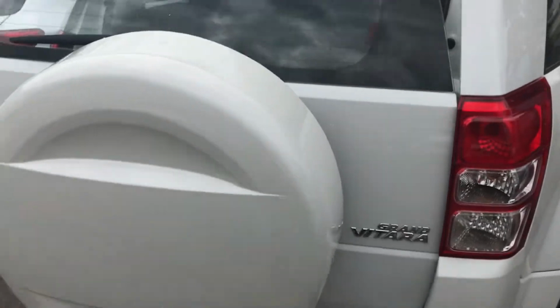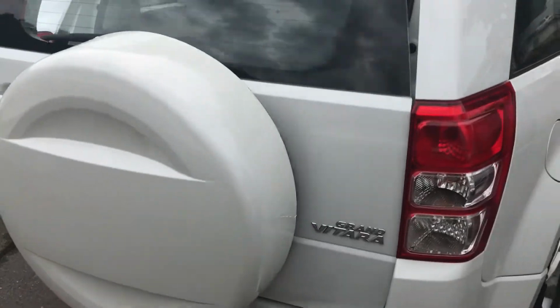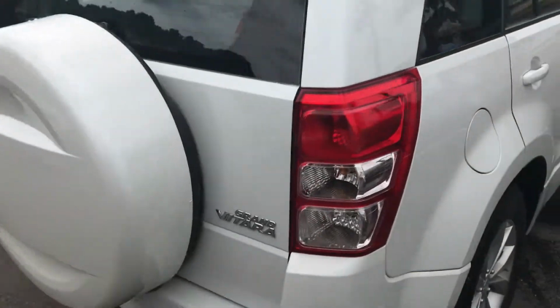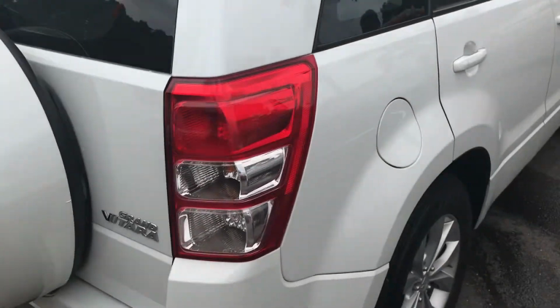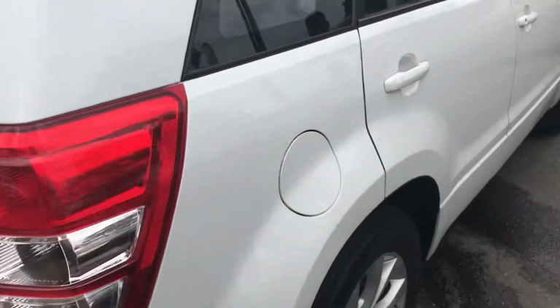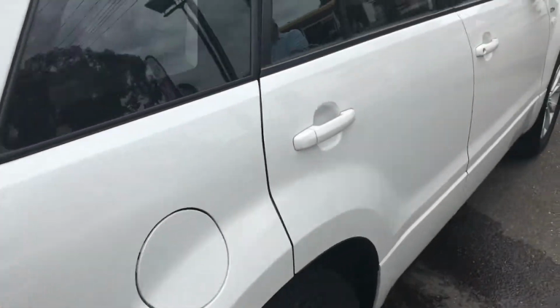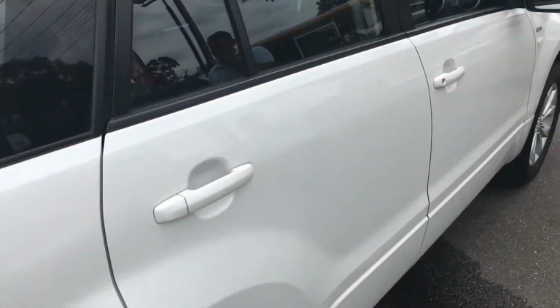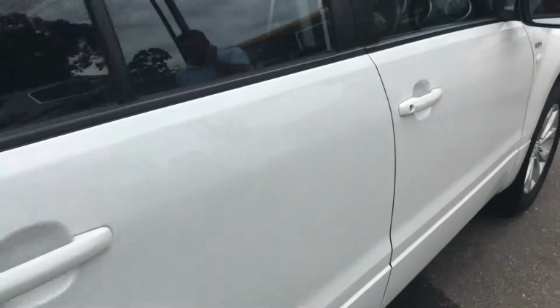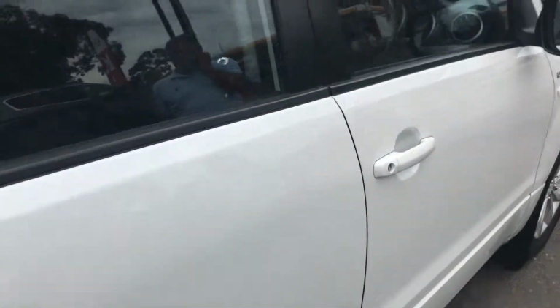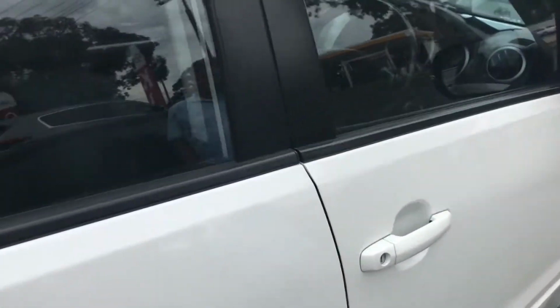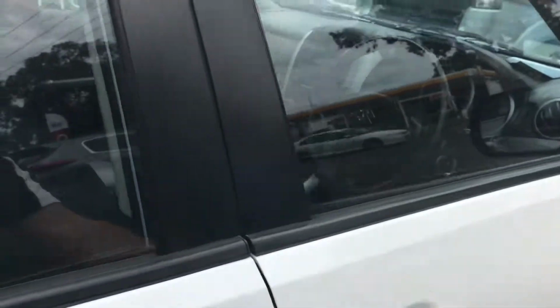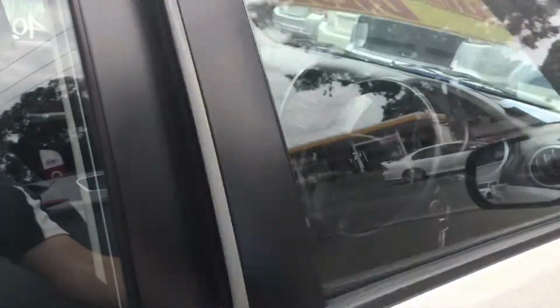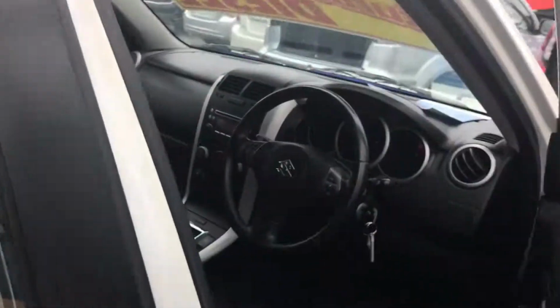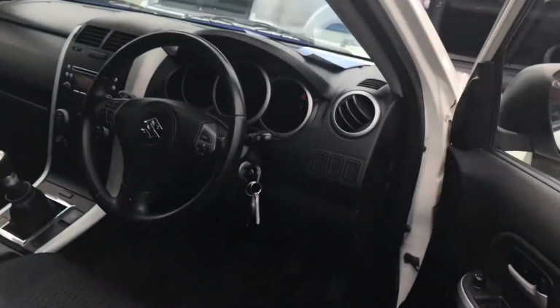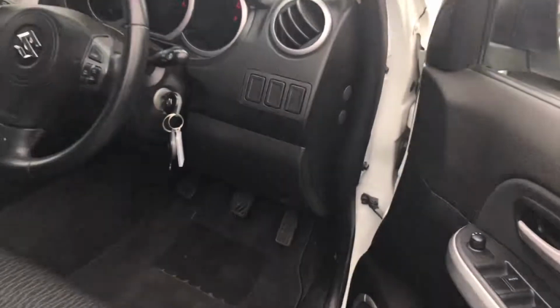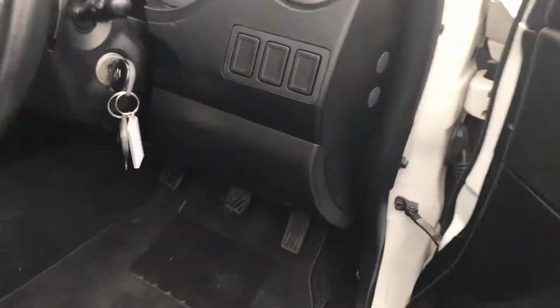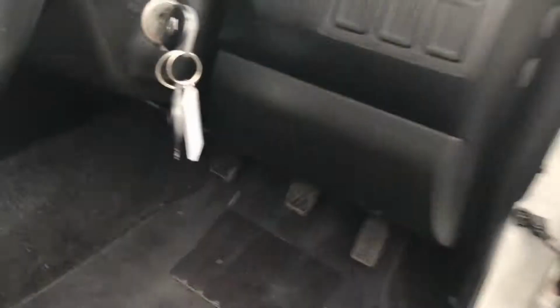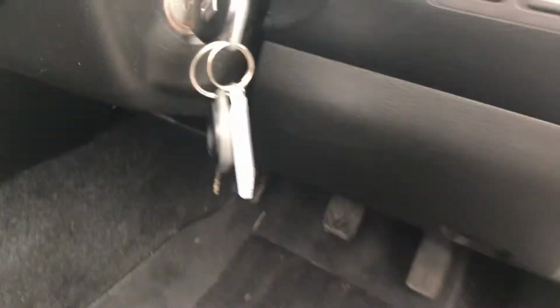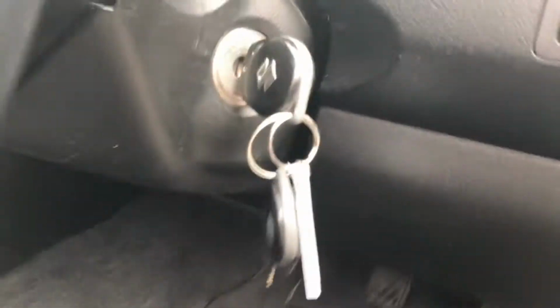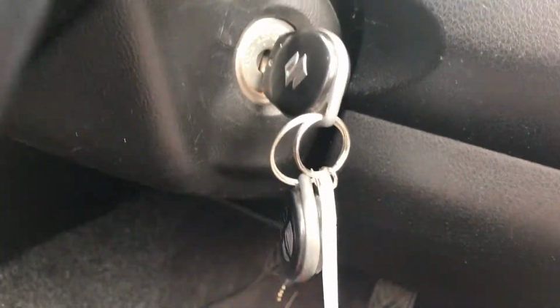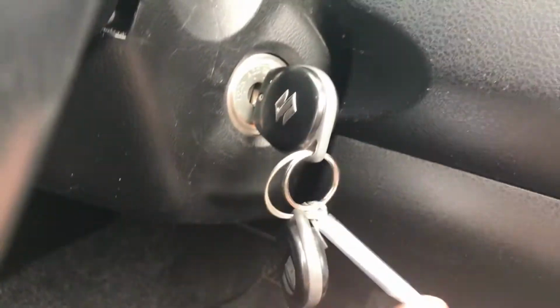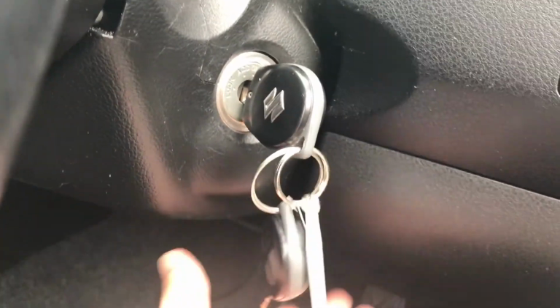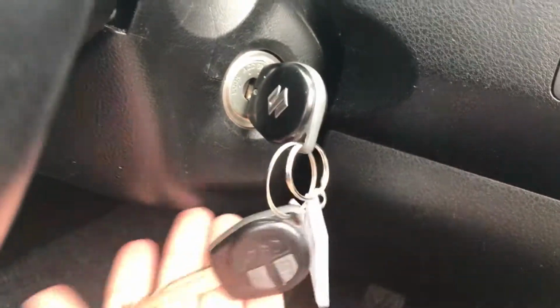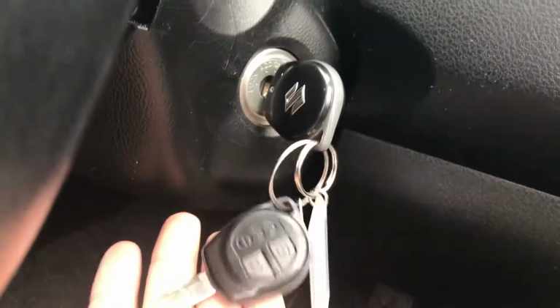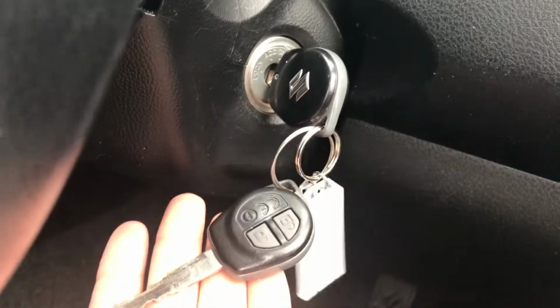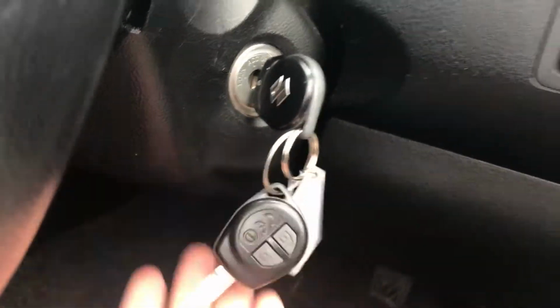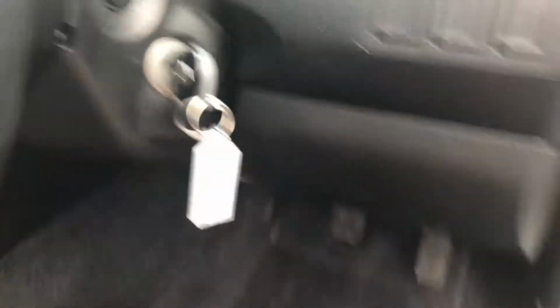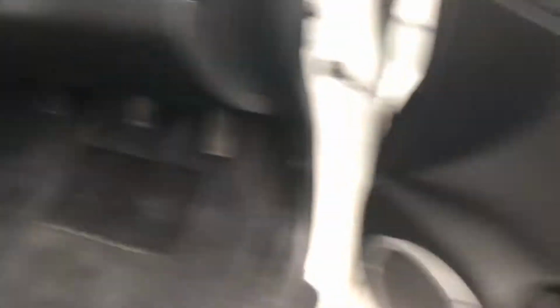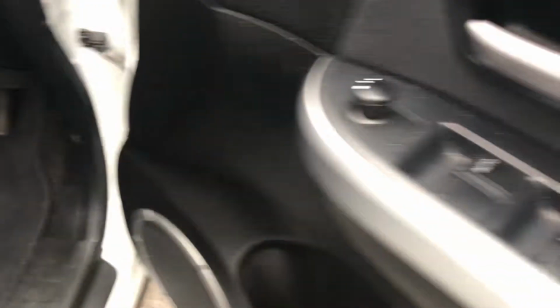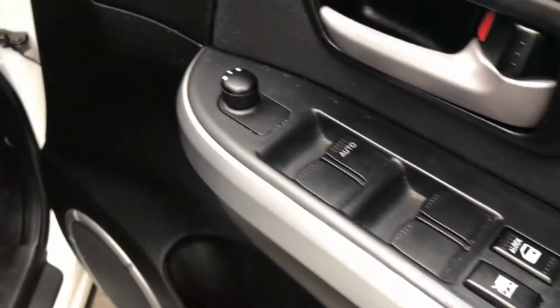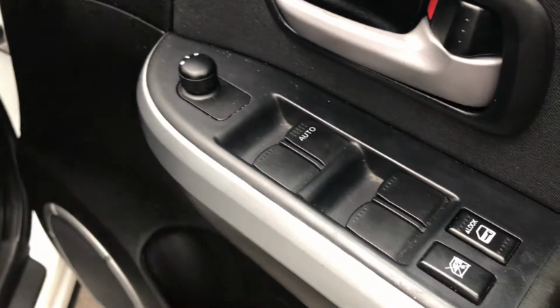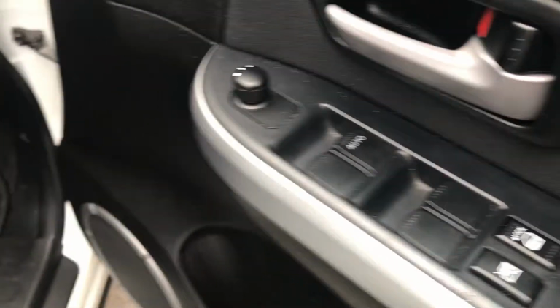Jumping around to the driver's side. We've got both keys with the car — two keys — with all your central locking and all your windows.